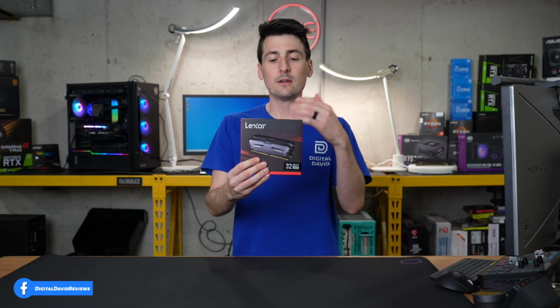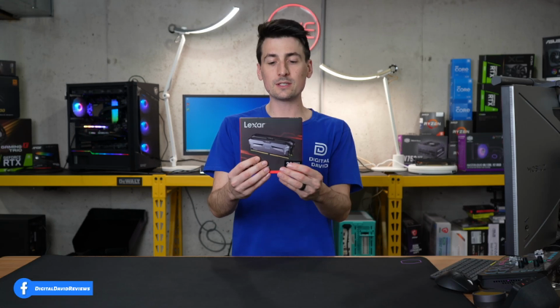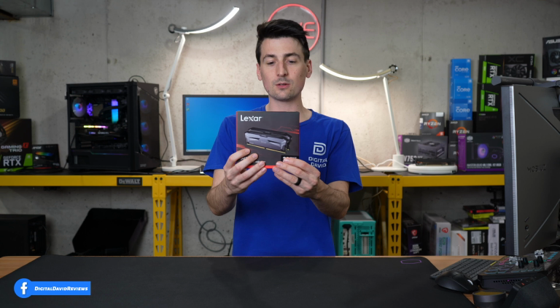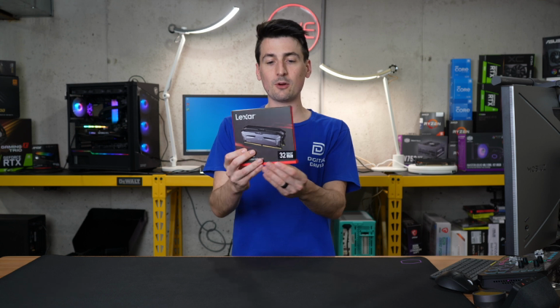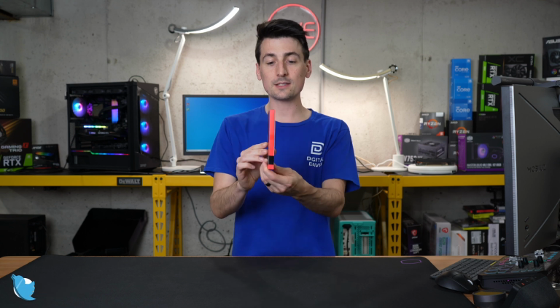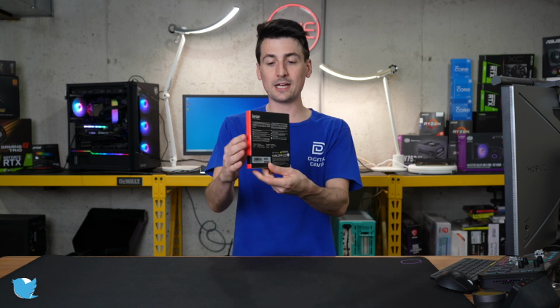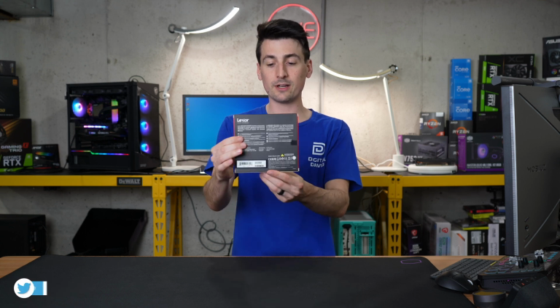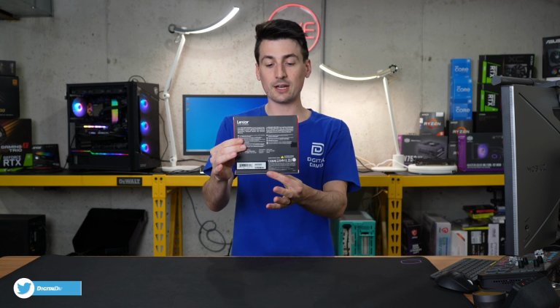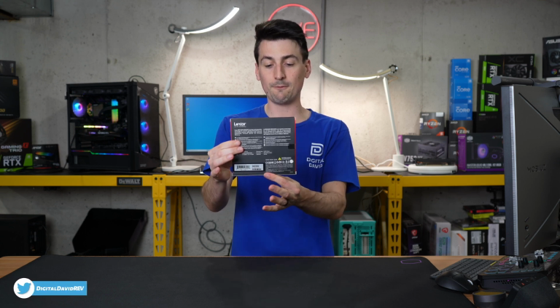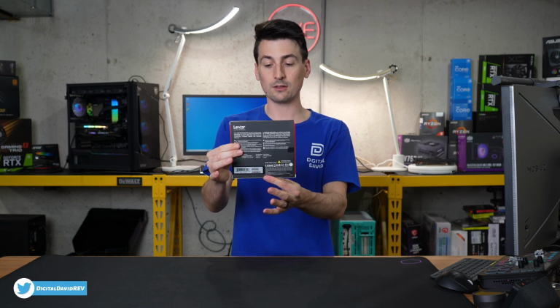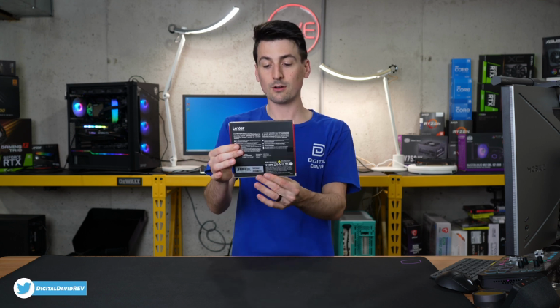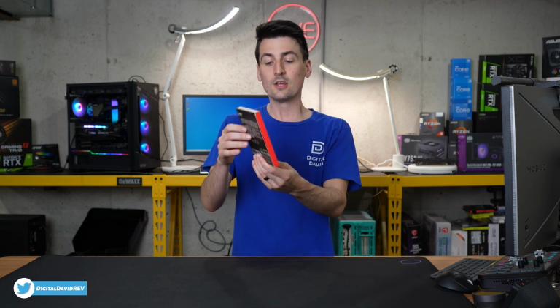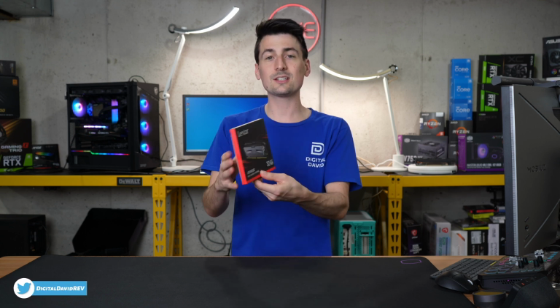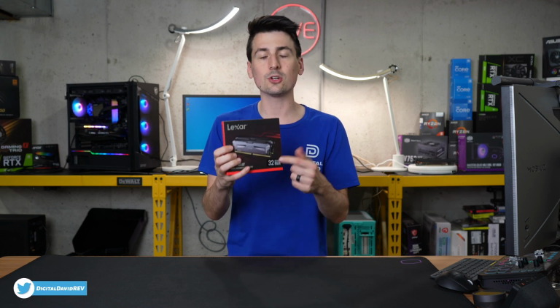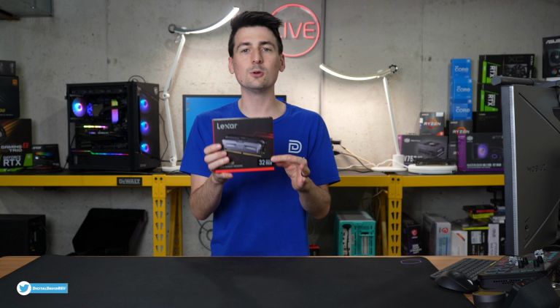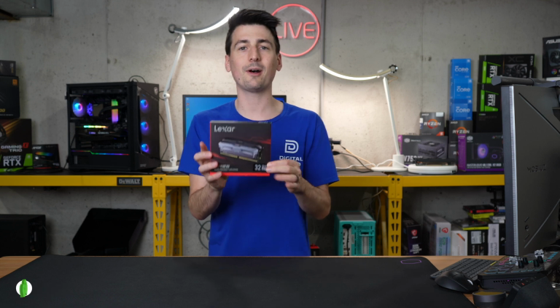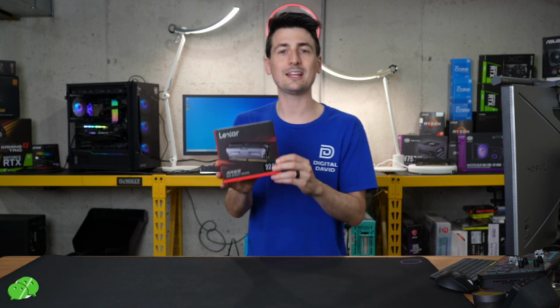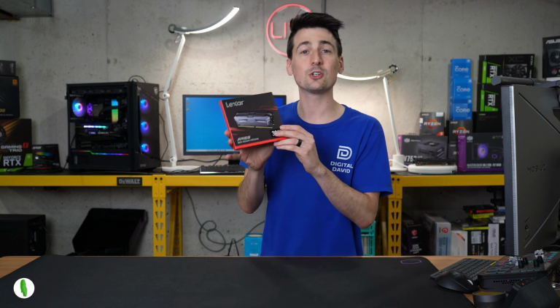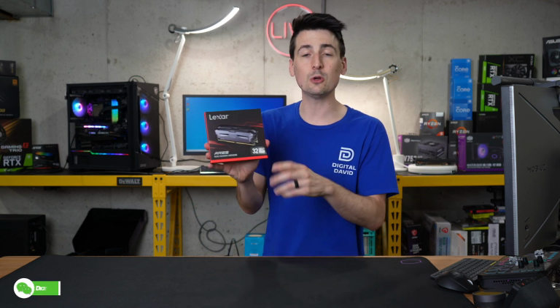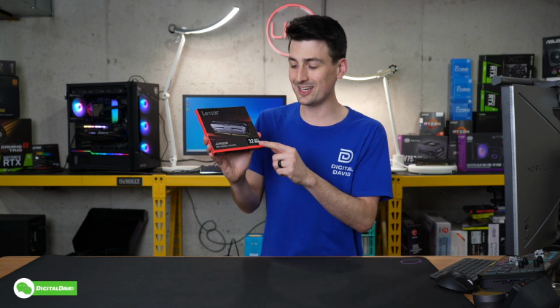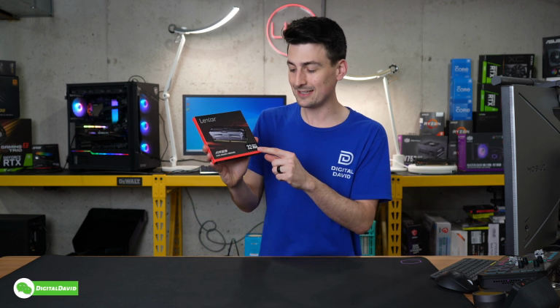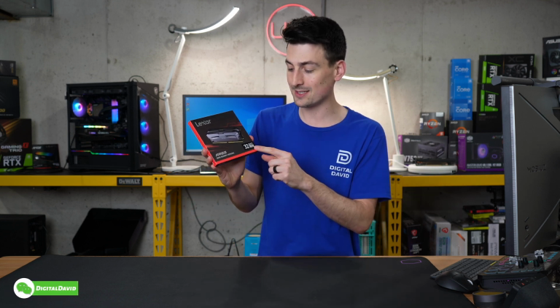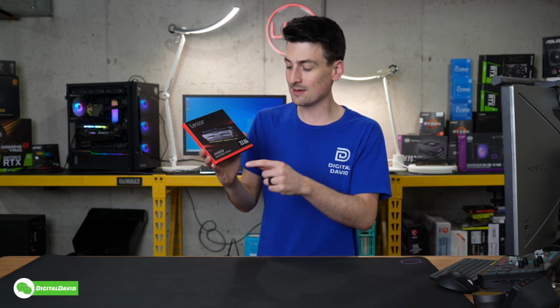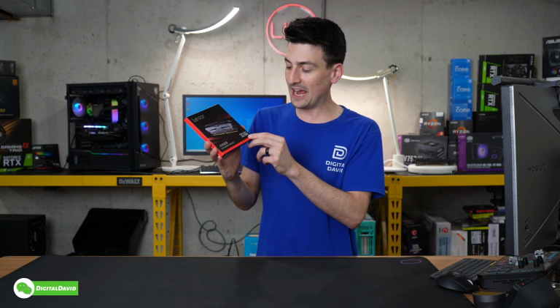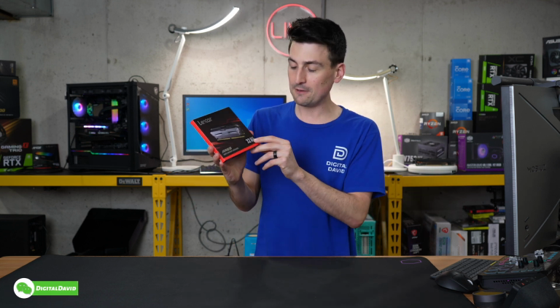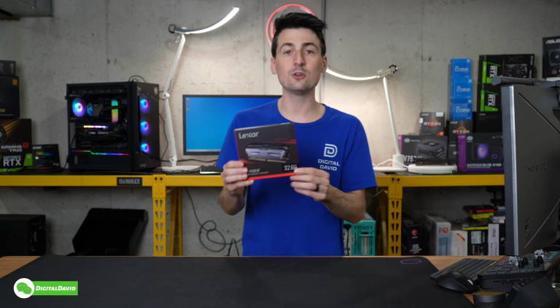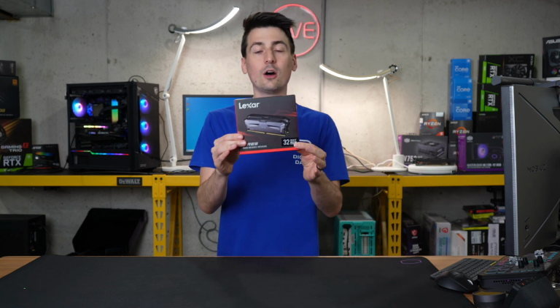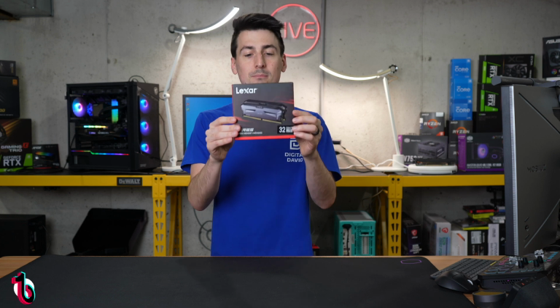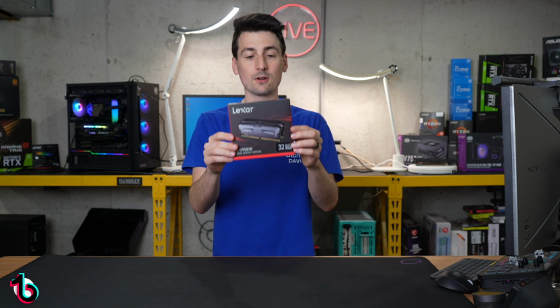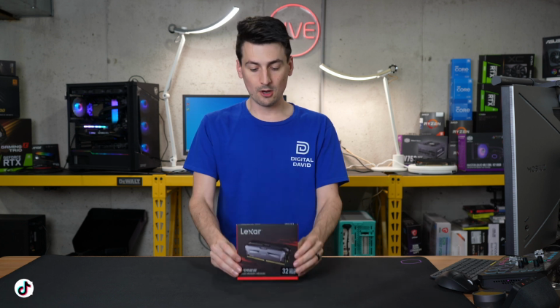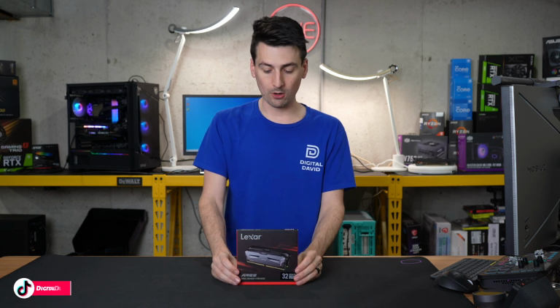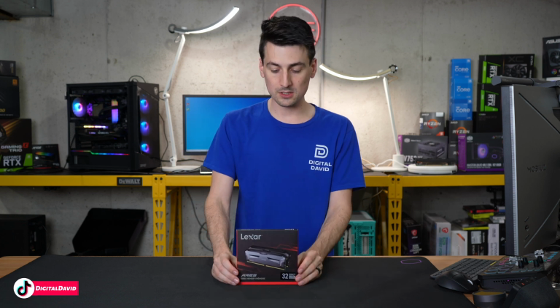You can see the retail box and packaging right here — check it out, everything looks great. This is the 32 gigabyte kit that features two 16 gigabyte sticks at 5,200 megahertz for our speed.